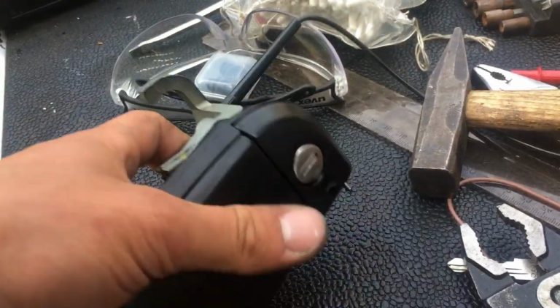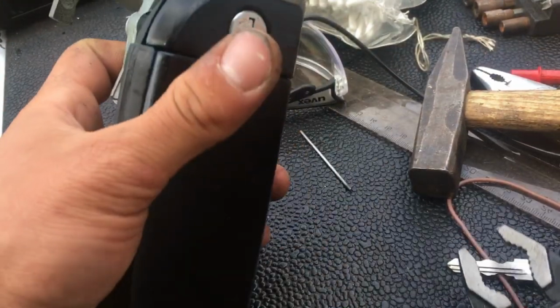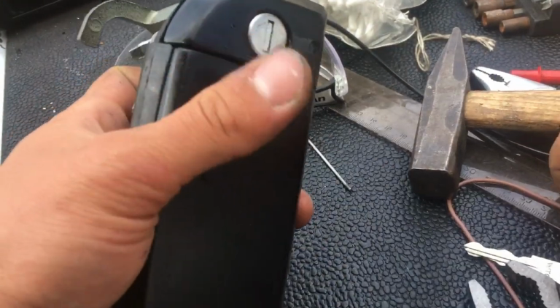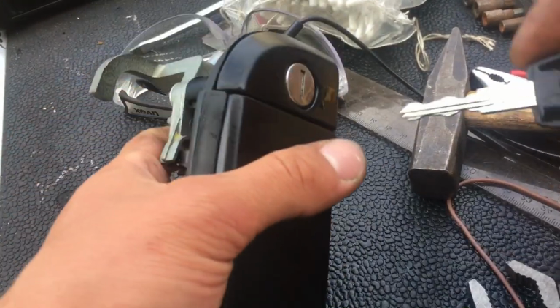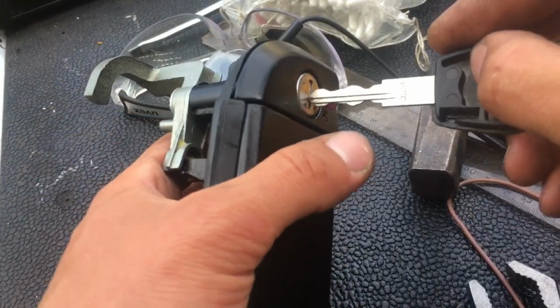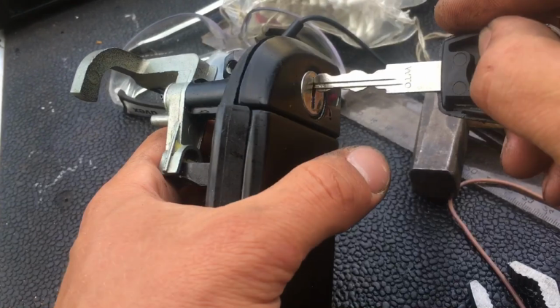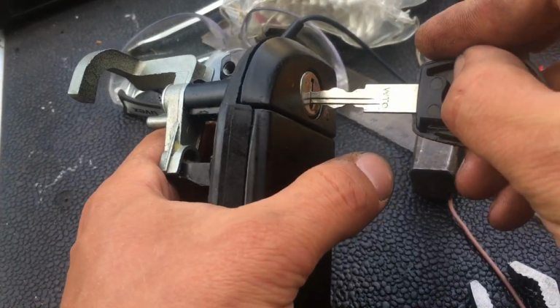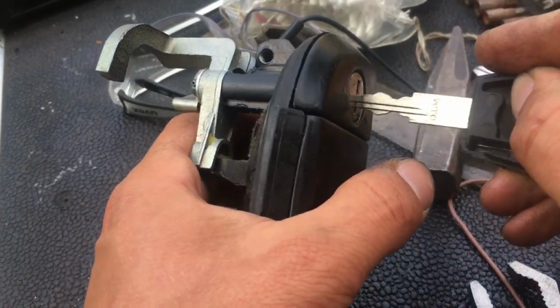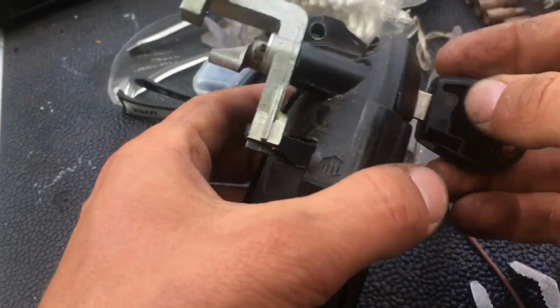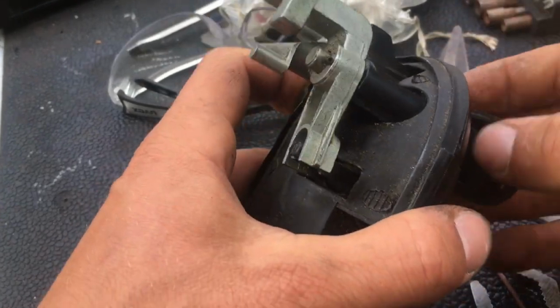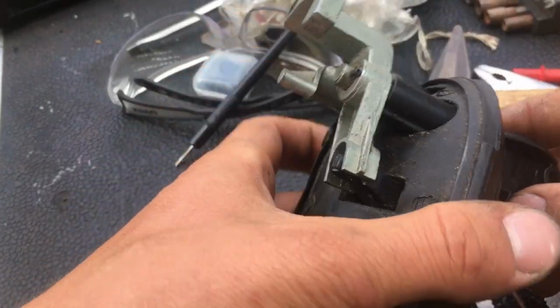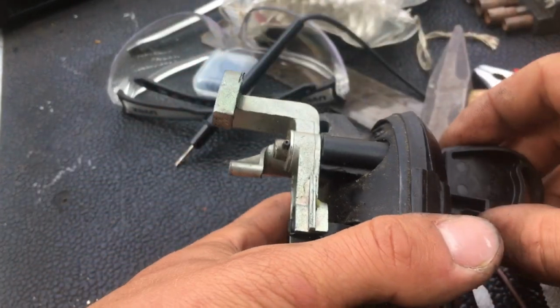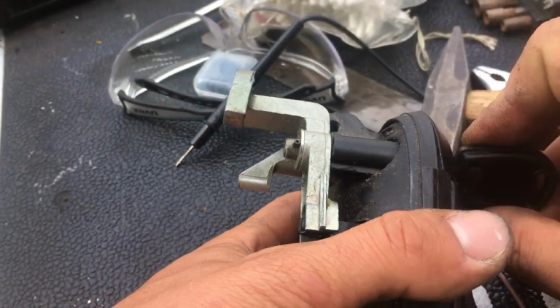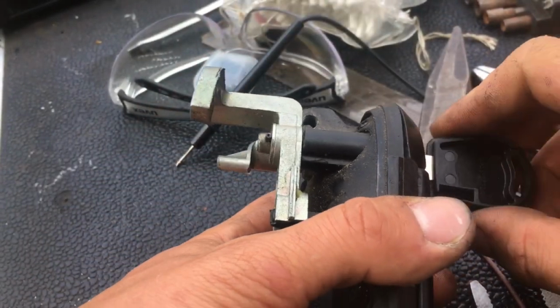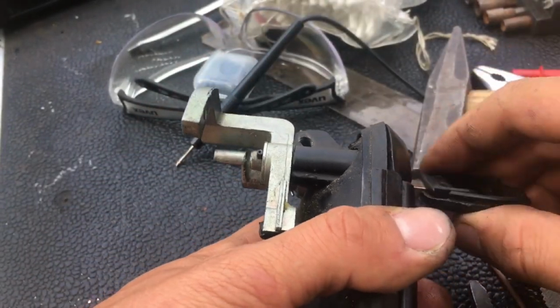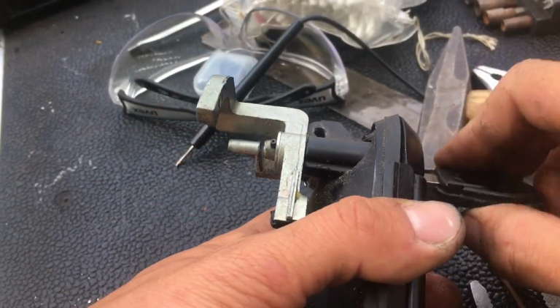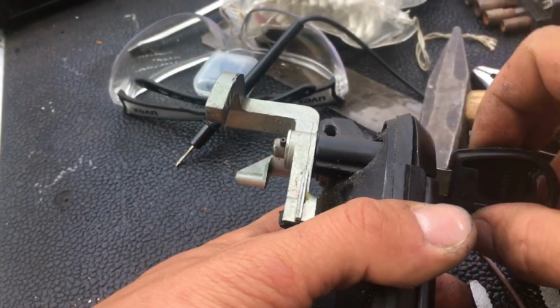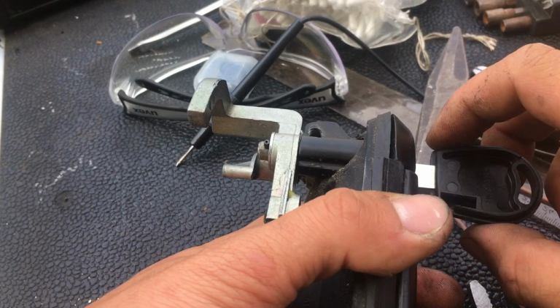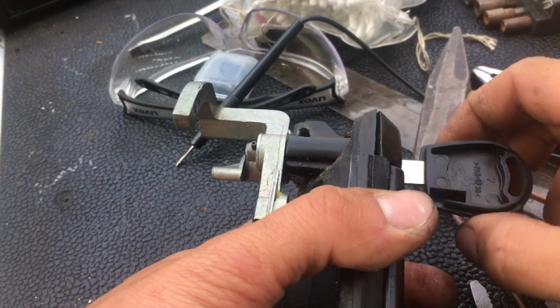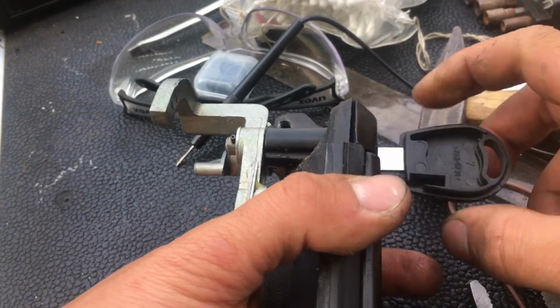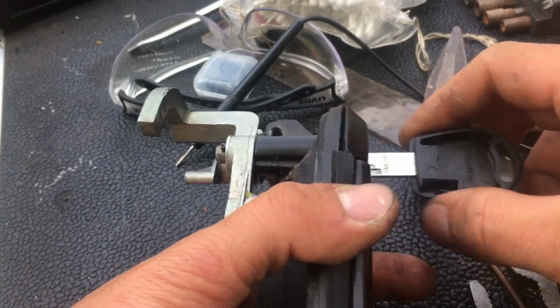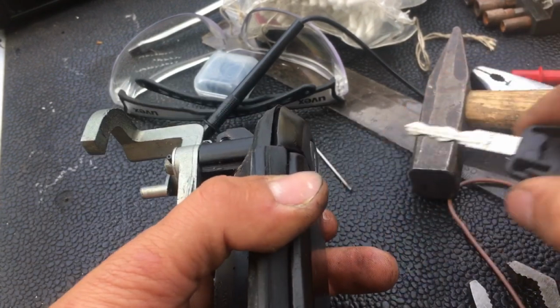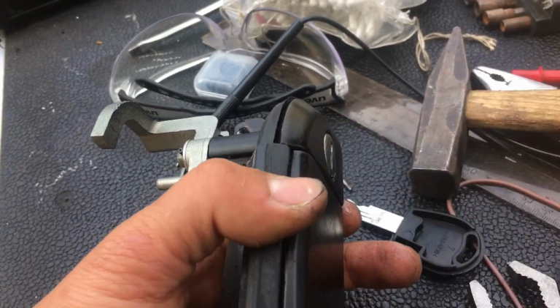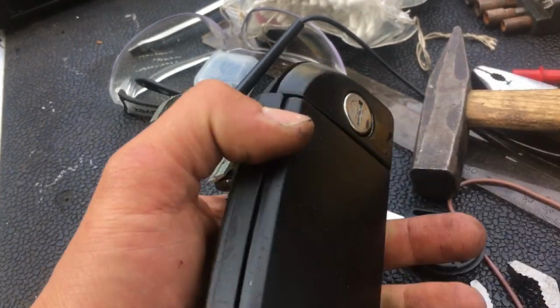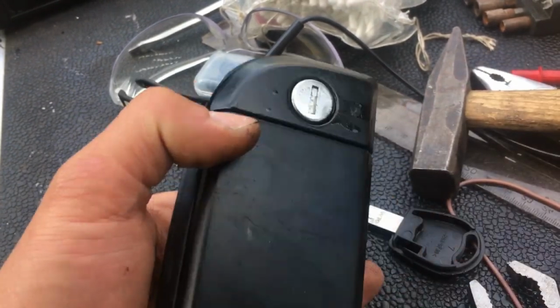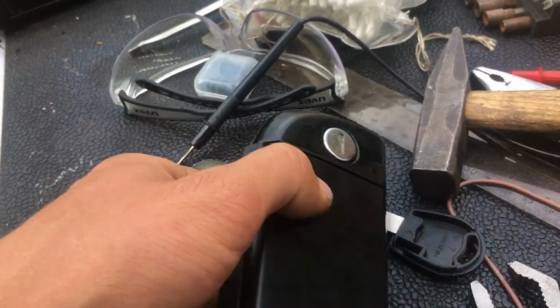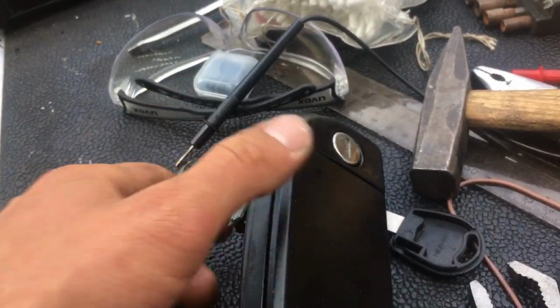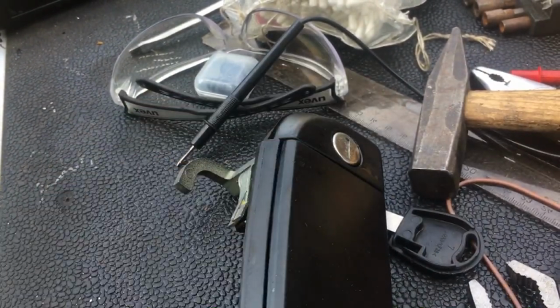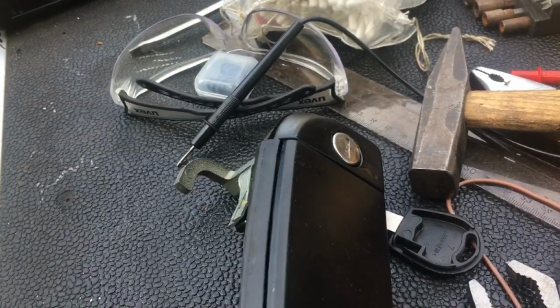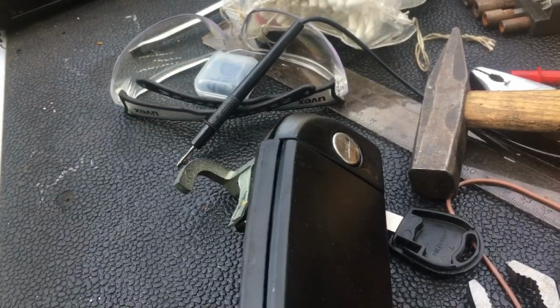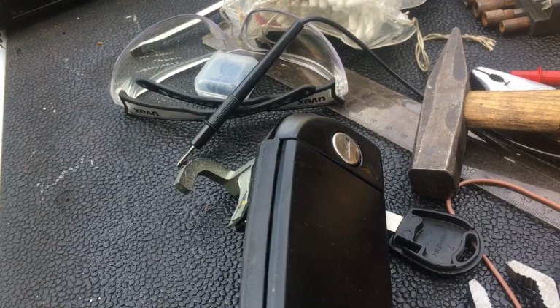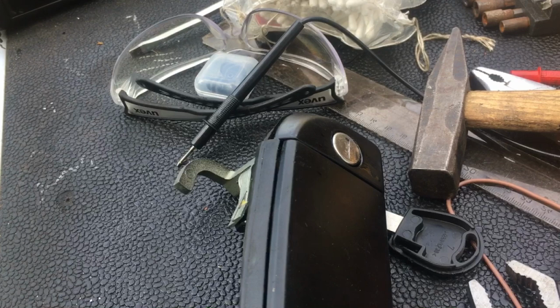Now I'll just put some GT 85 in there so it's nice and lubricated. It spins freely — job done. Thank you for watching.